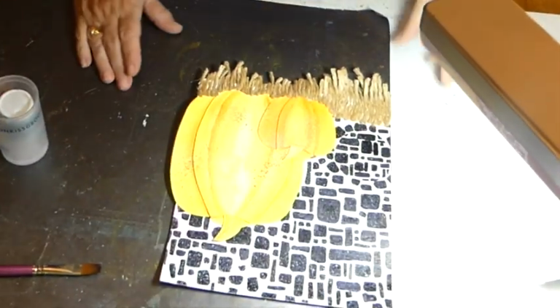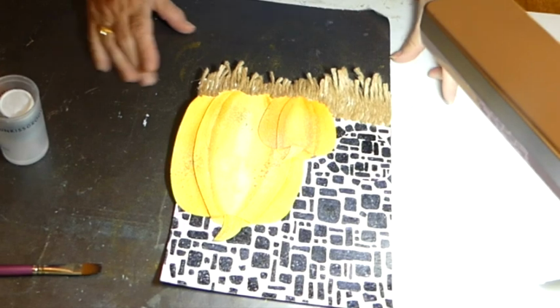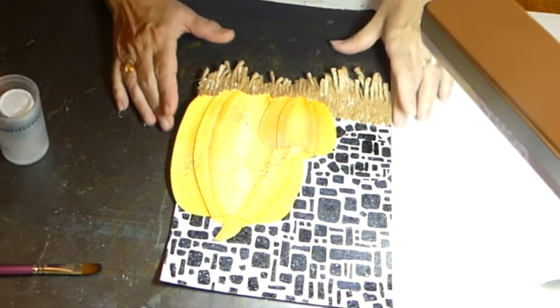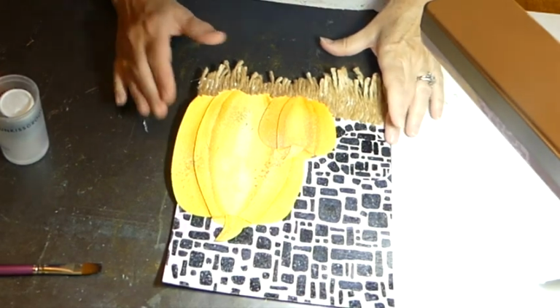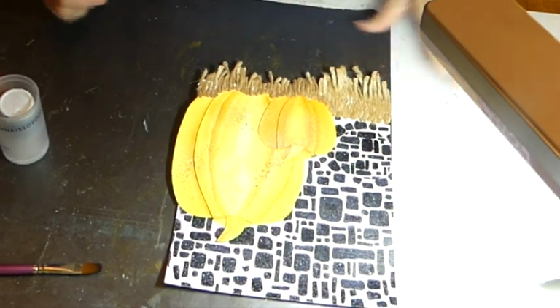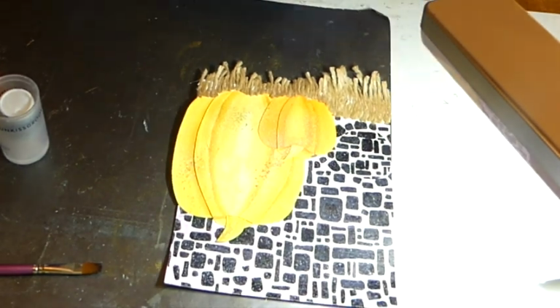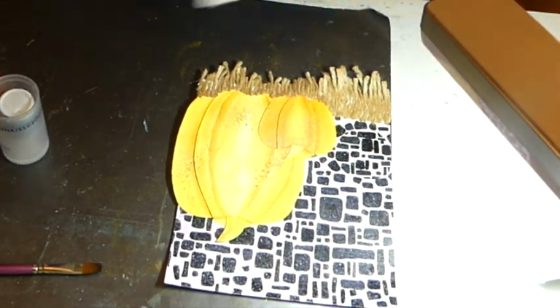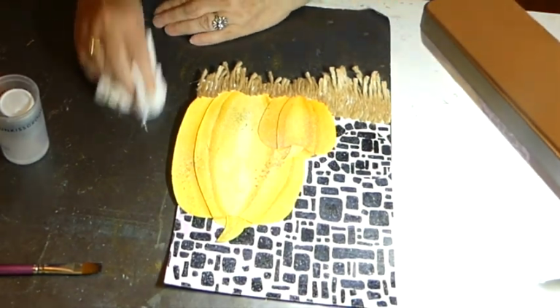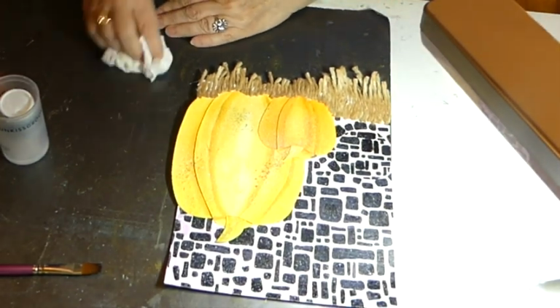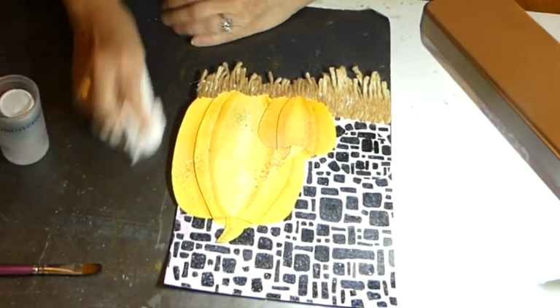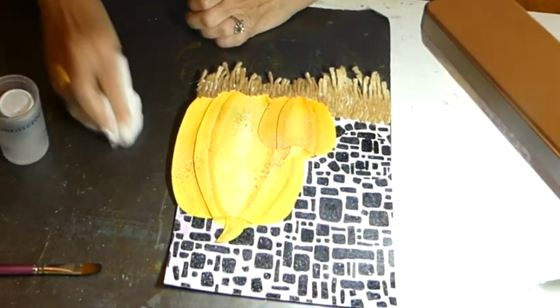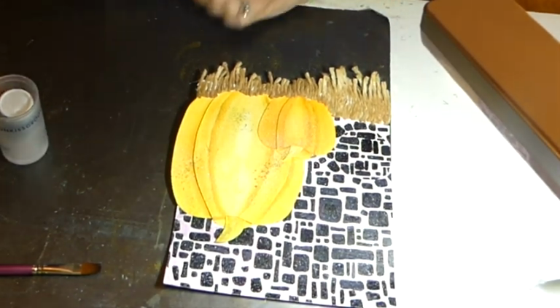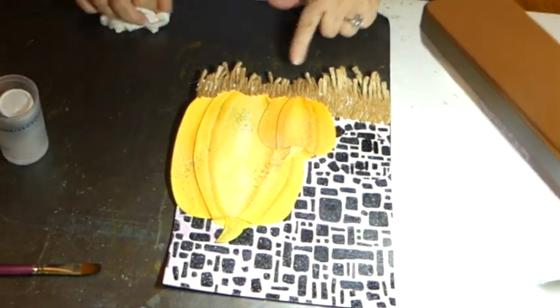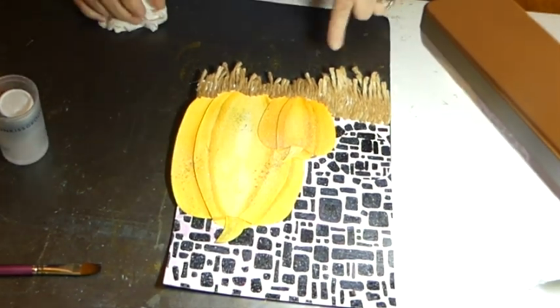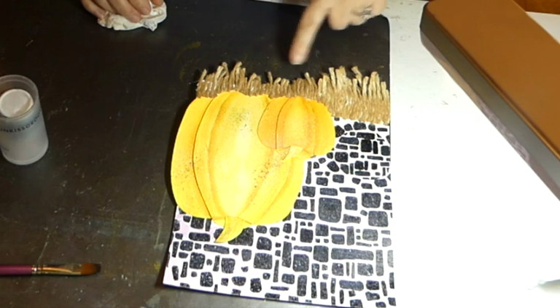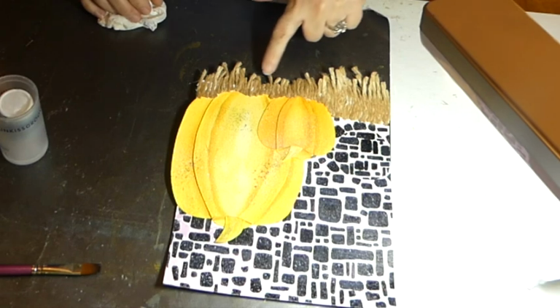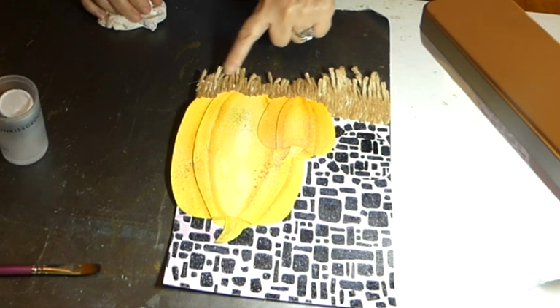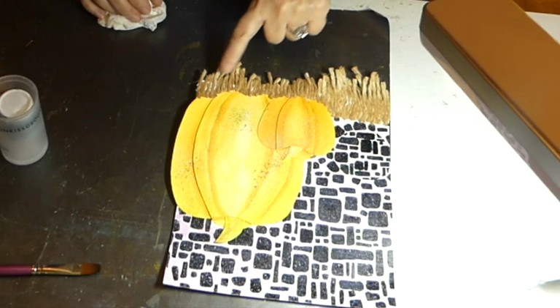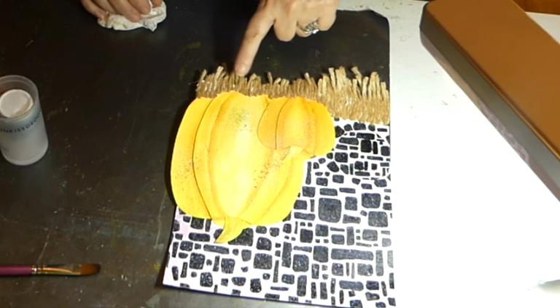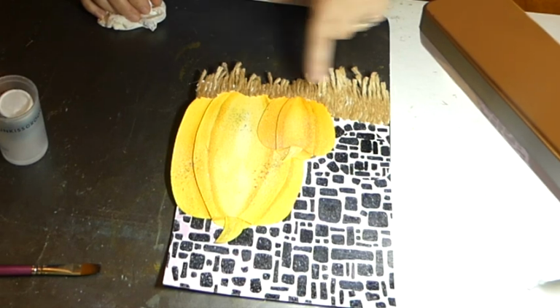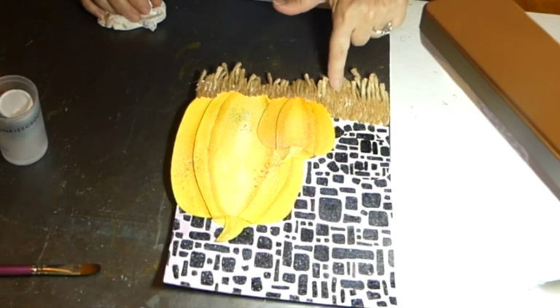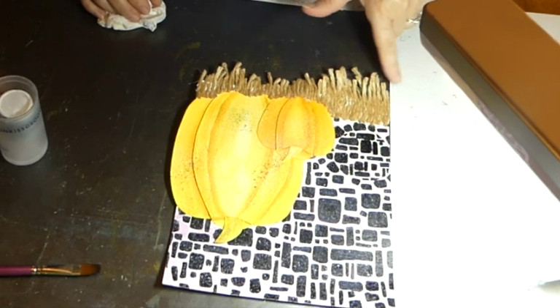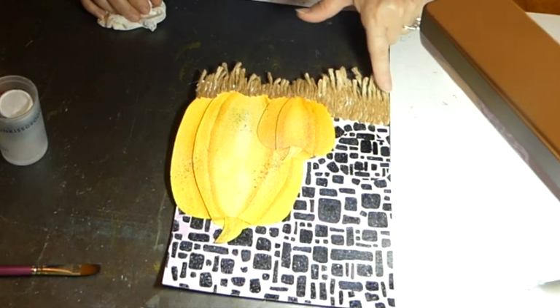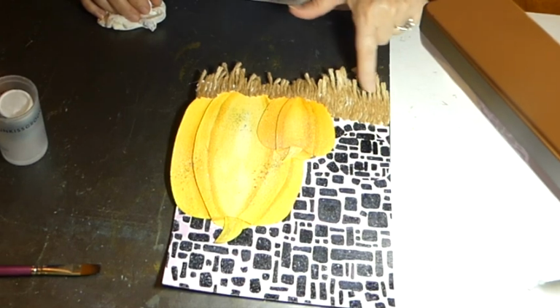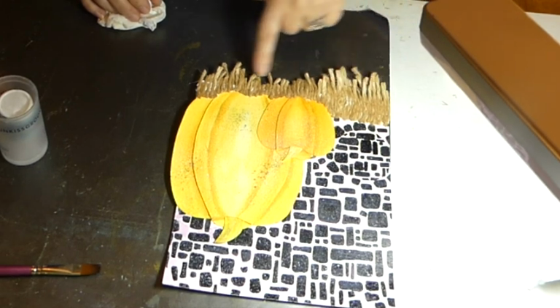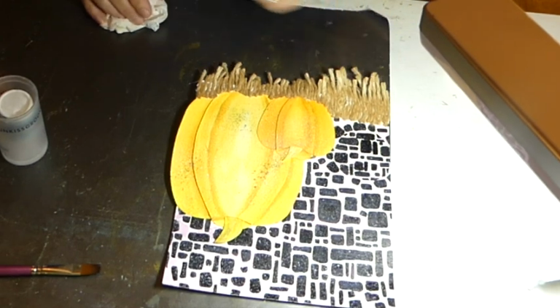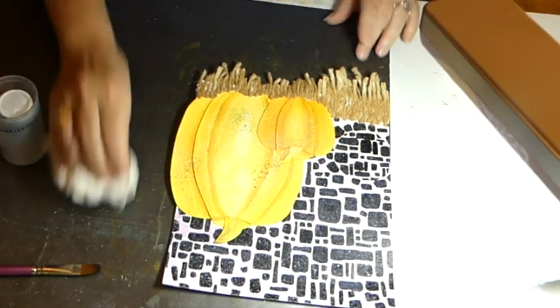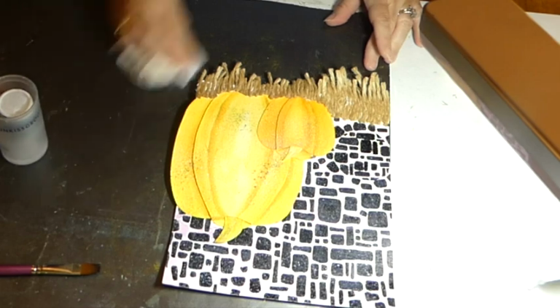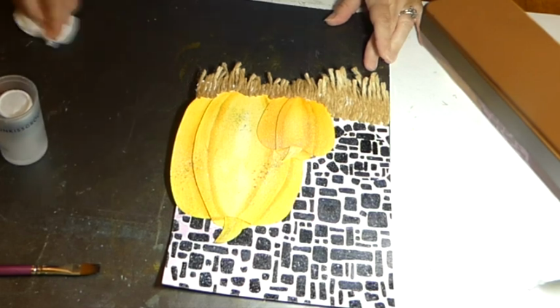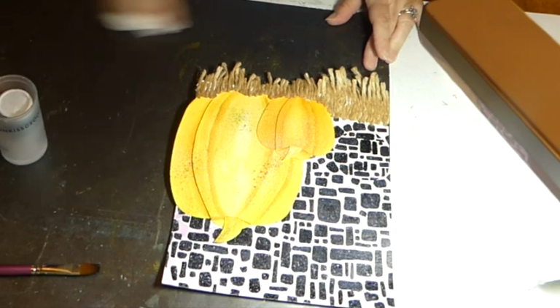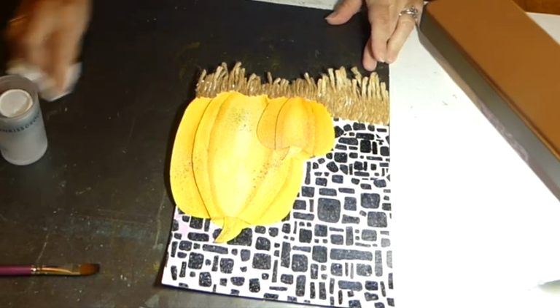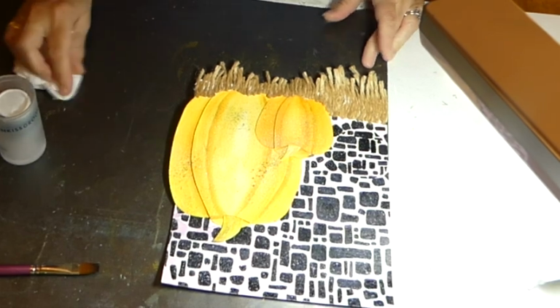I have it all done. All of the twine is on, so it hangs over the edge. After it is all dry I will go and trim it — we'll give it a haircut.